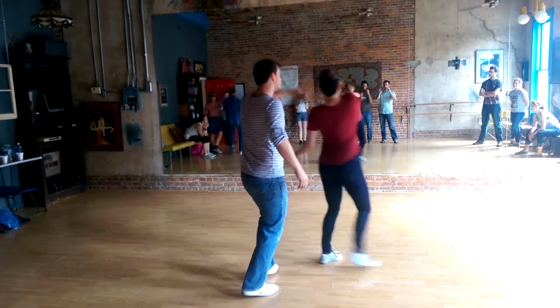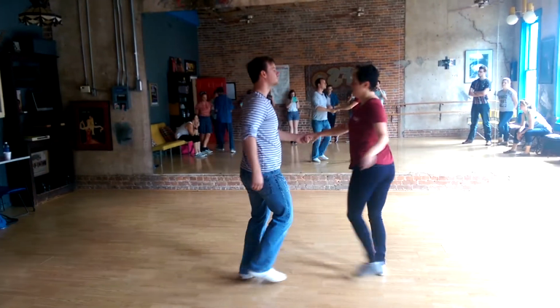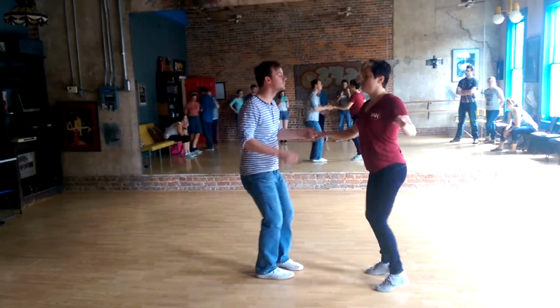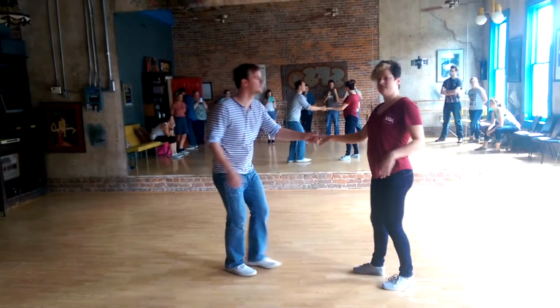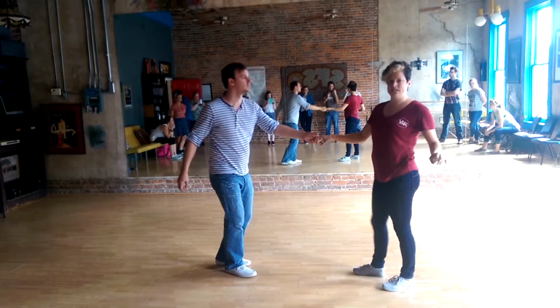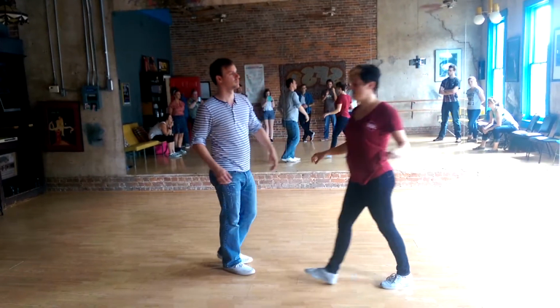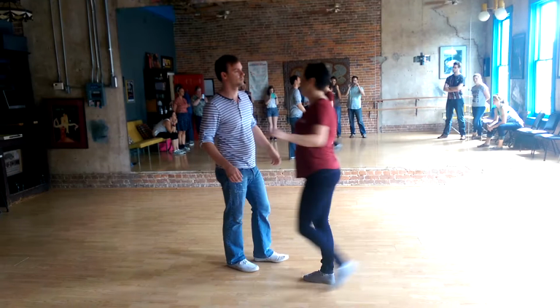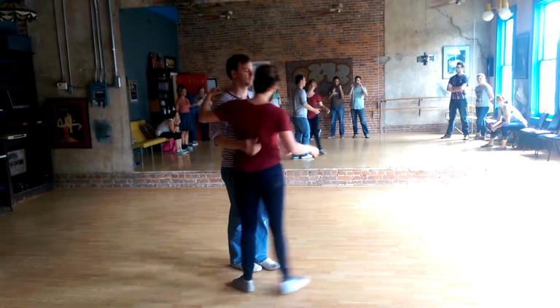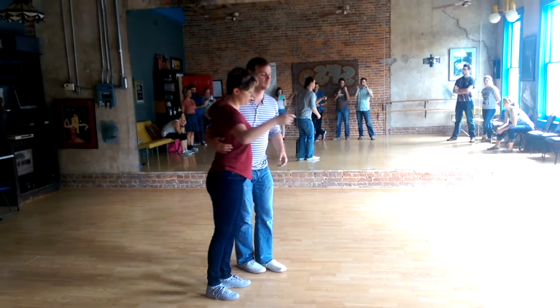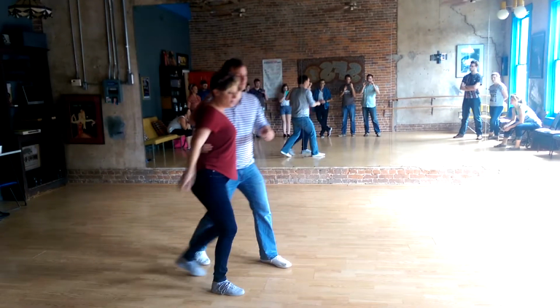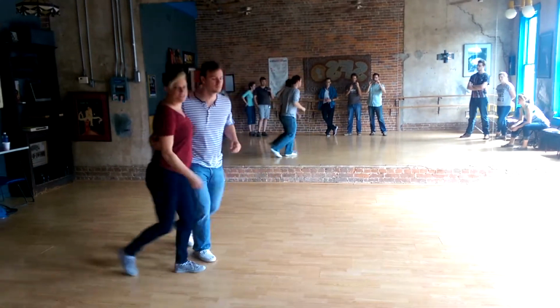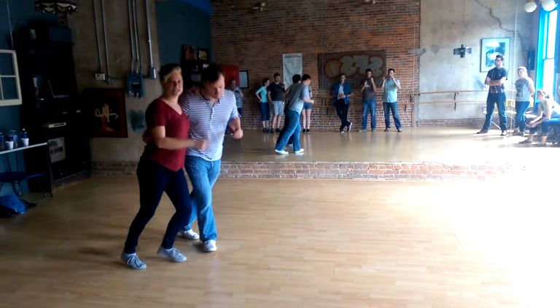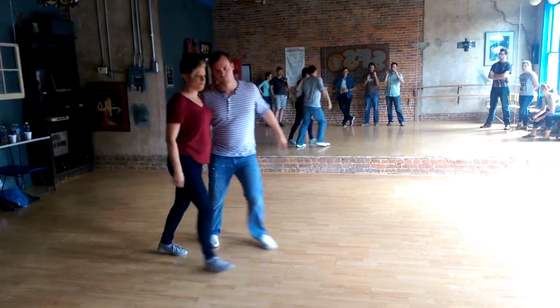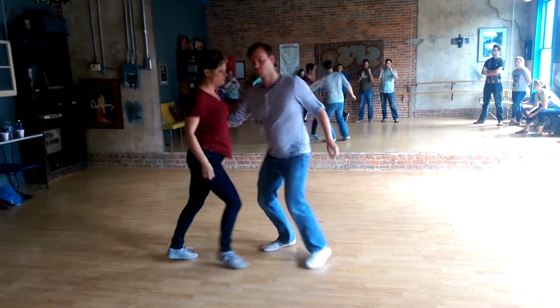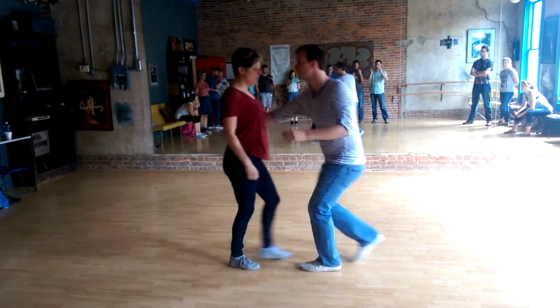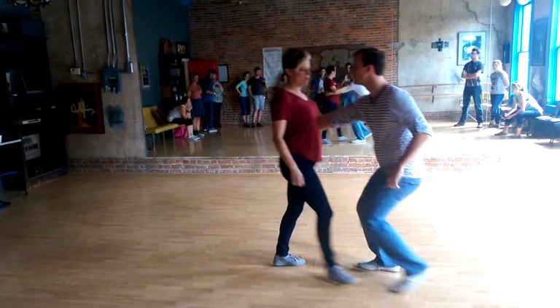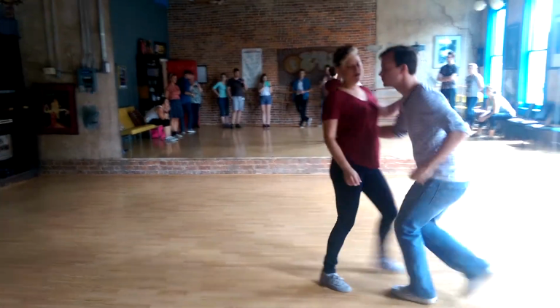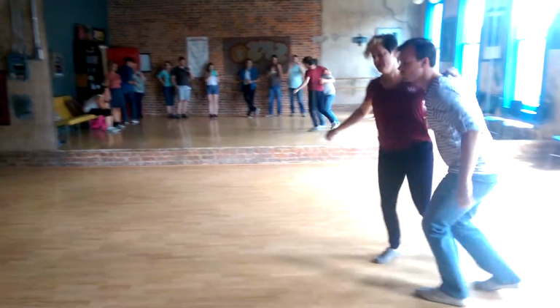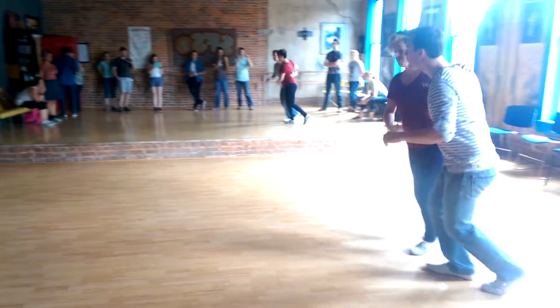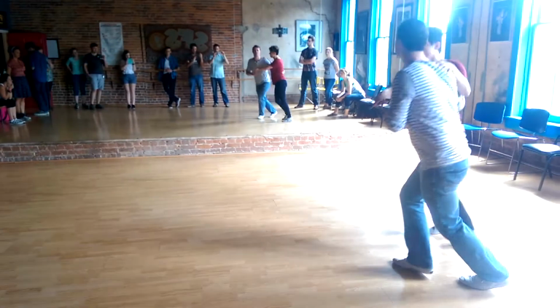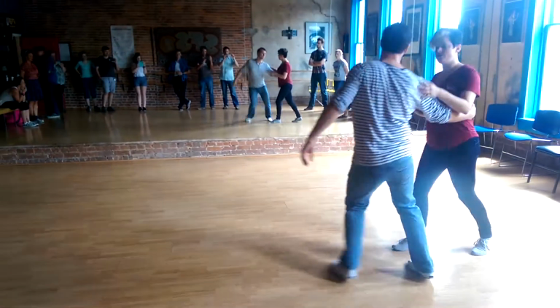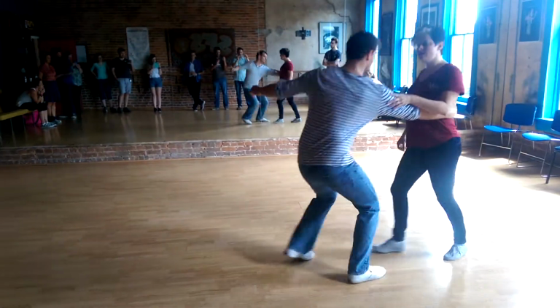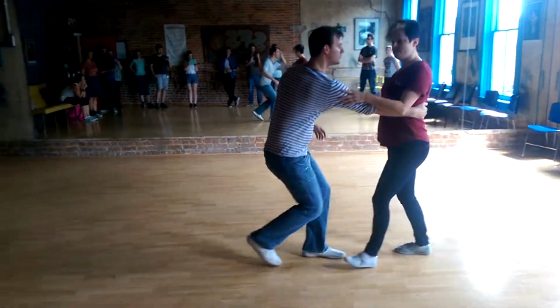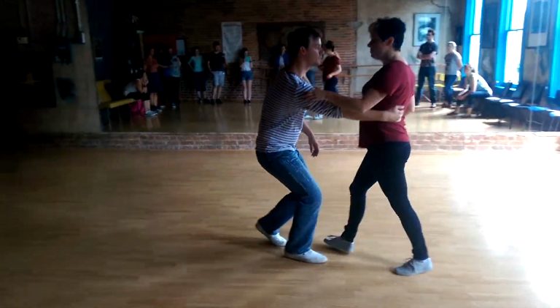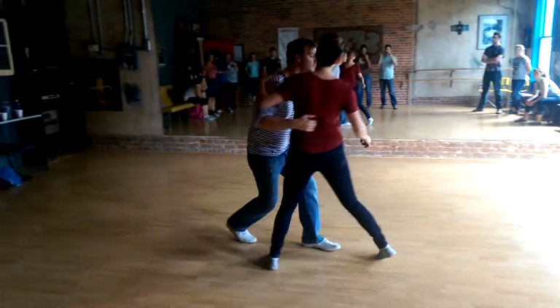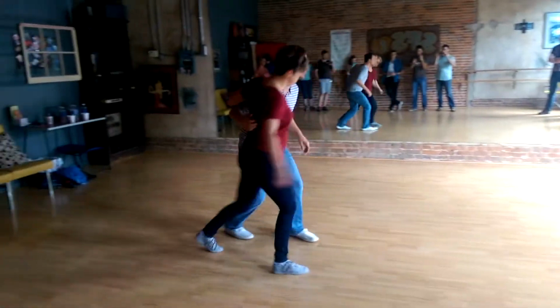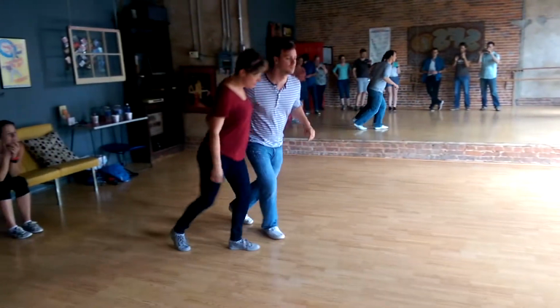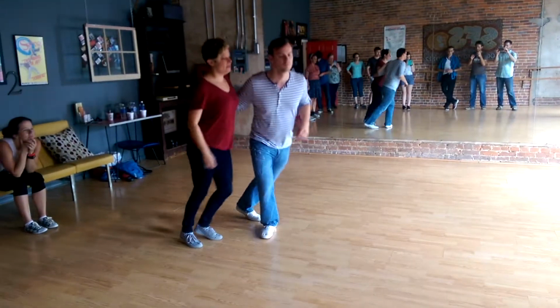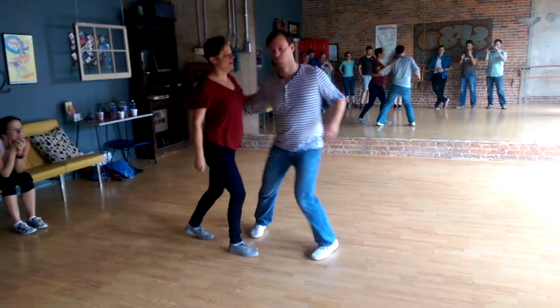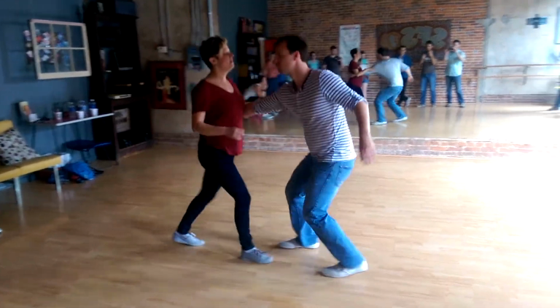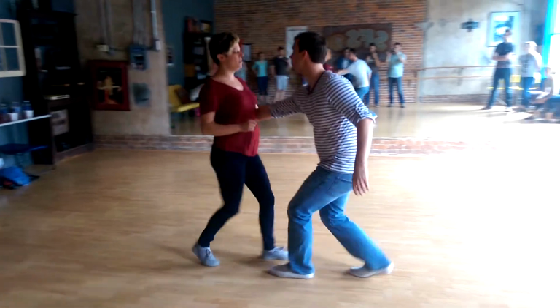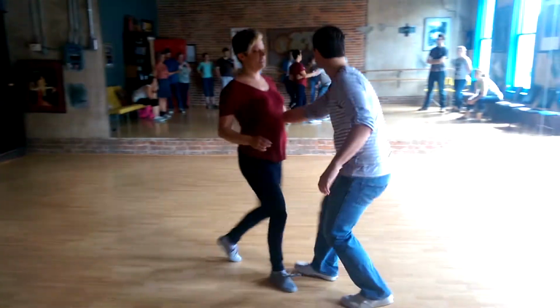And then we also did the Lindy promenade, which we did from our front to back step. Walk, walk. We have the leader goes and then the follow comes in, leader goes, and the follow comes in.